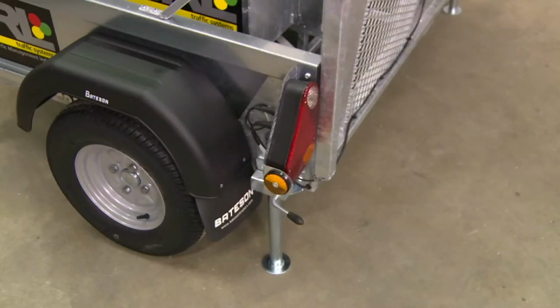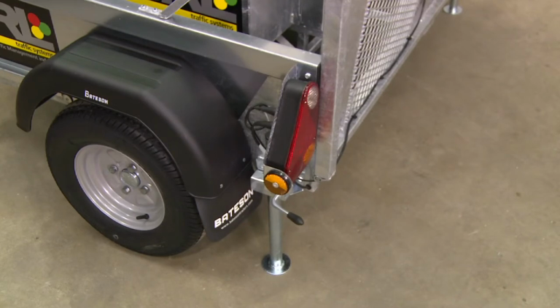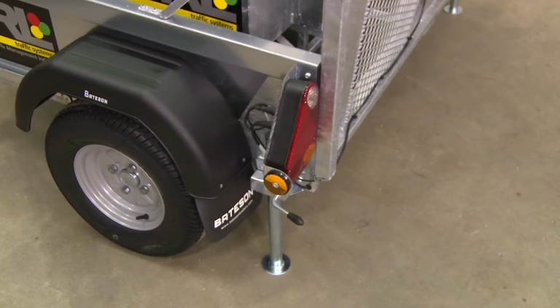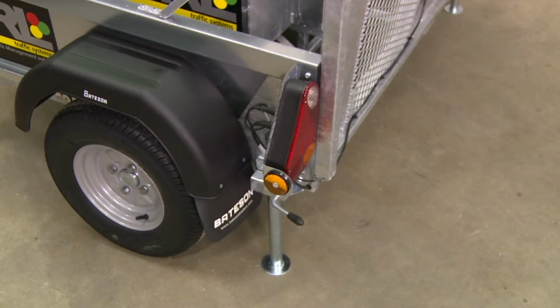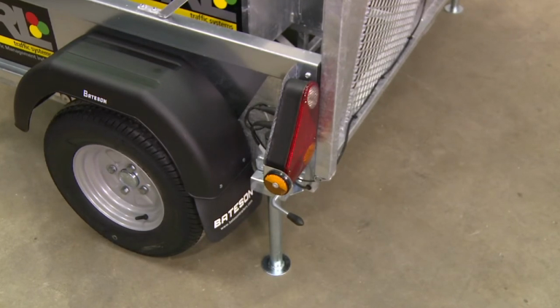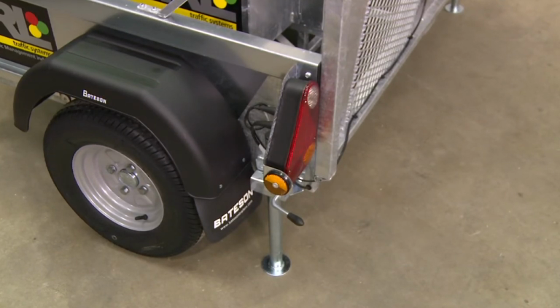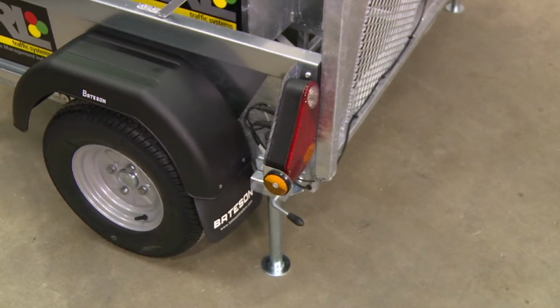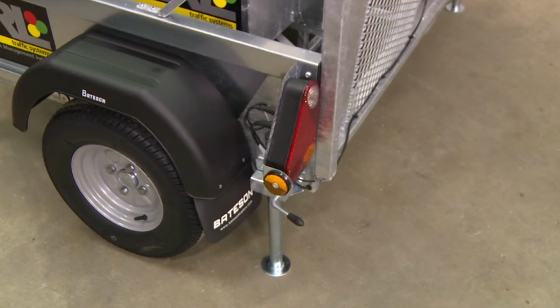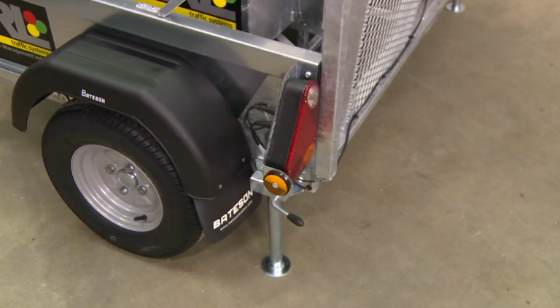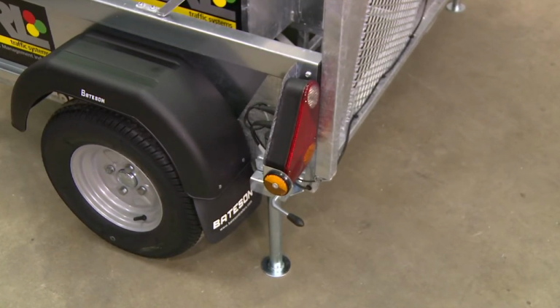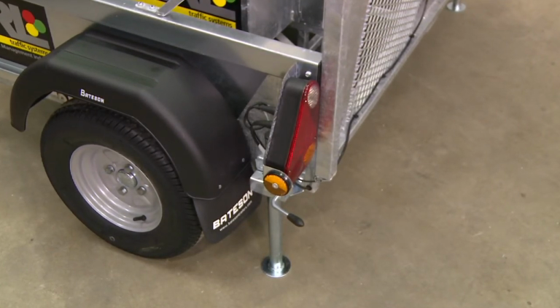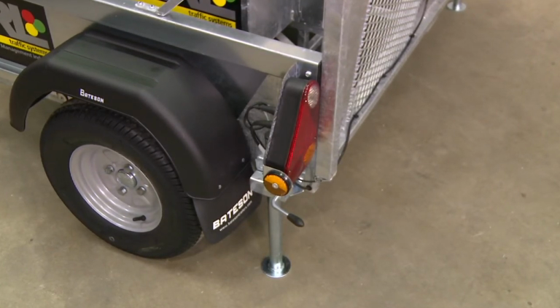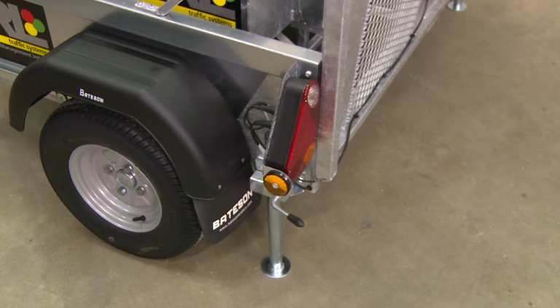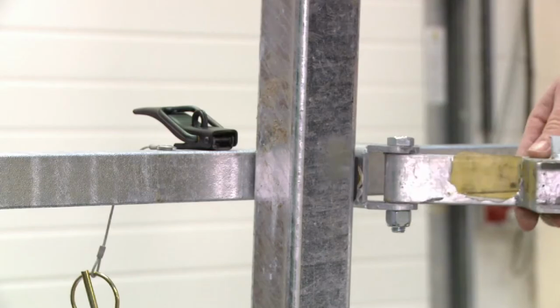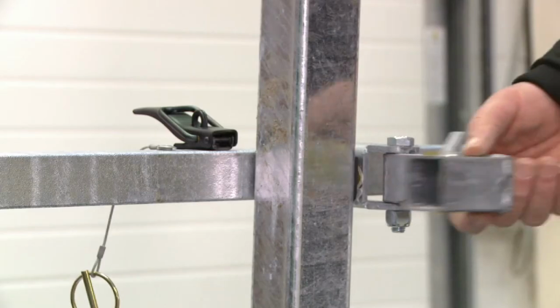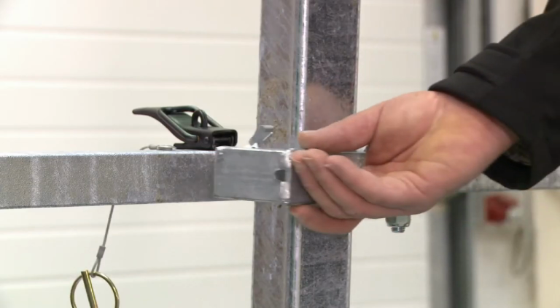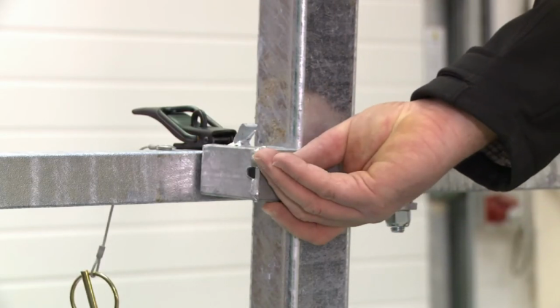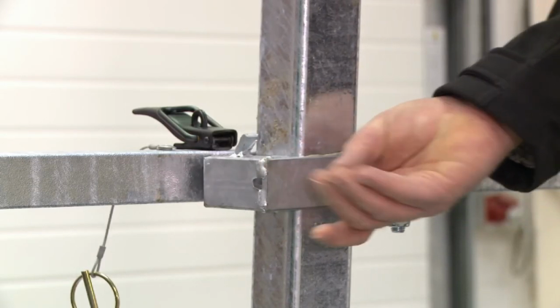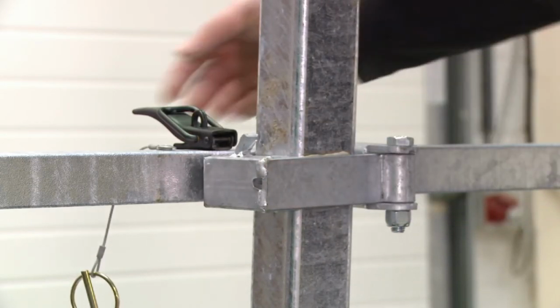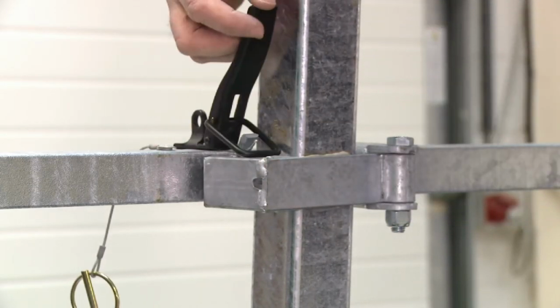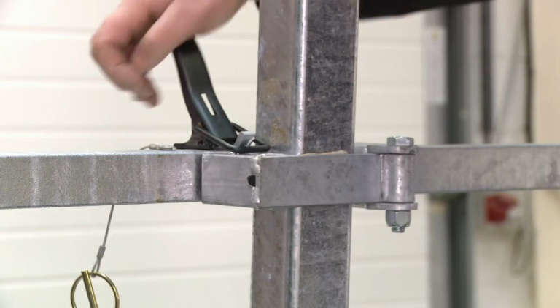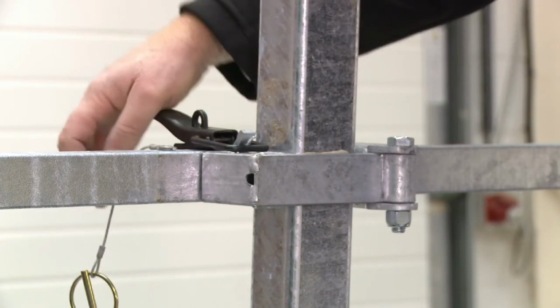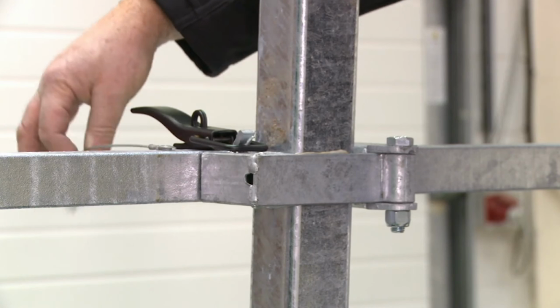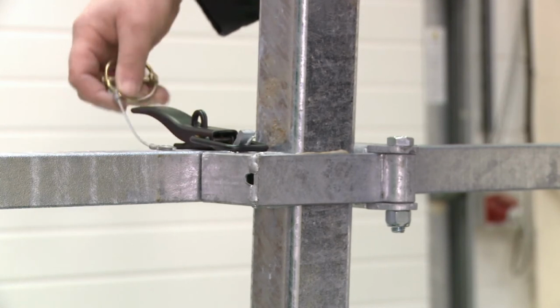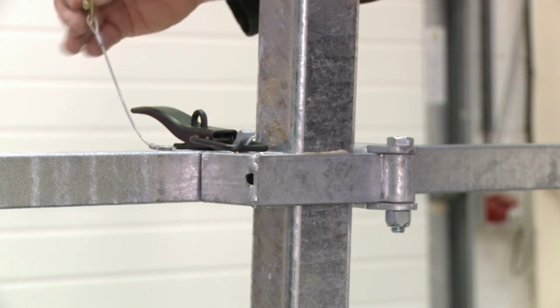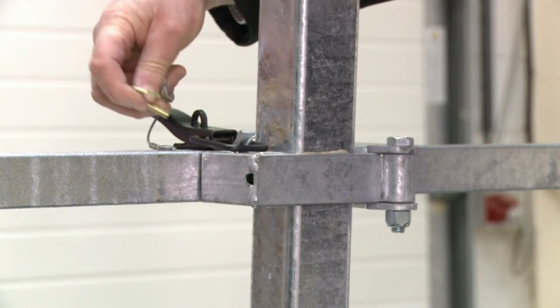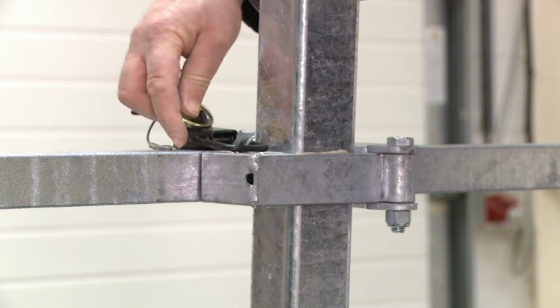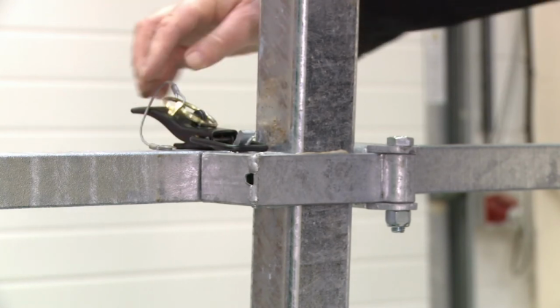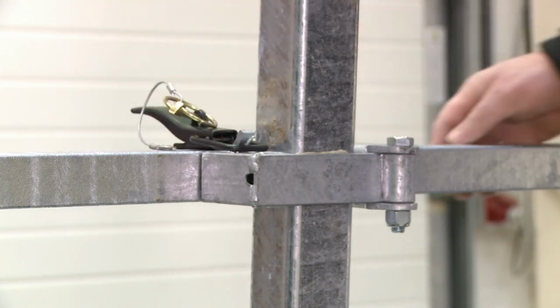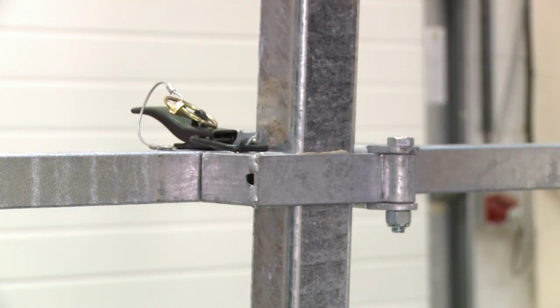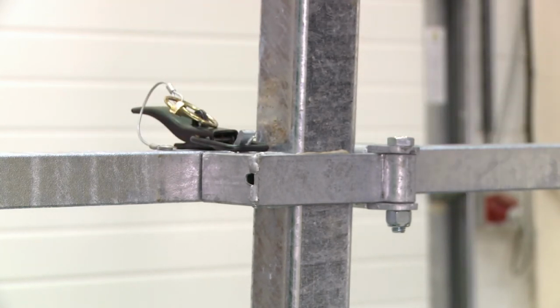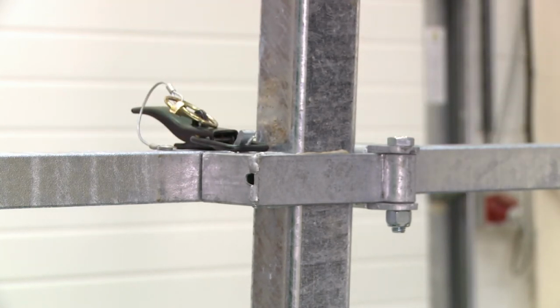The axle comes with a seal for life hub and bearings, and four stud 10-inch wheels and radial tyres. Our bespoke built trailer kits ensure you are safety compliant and help you get your portable traffic lights to site with safety and ease.